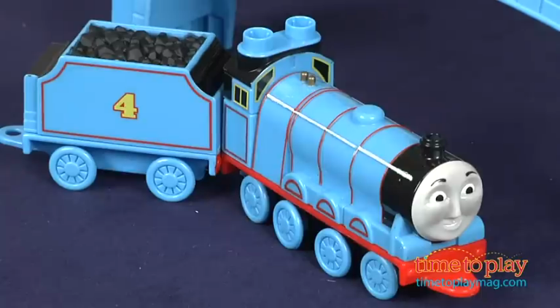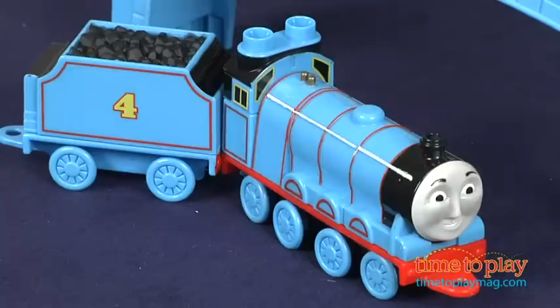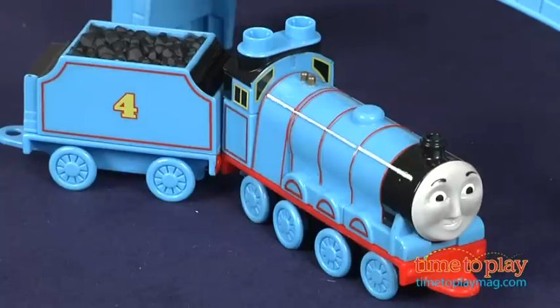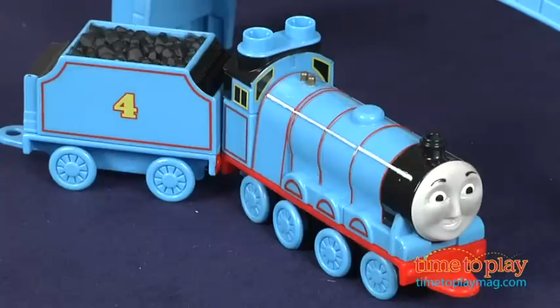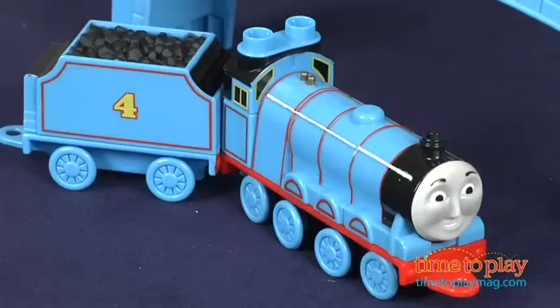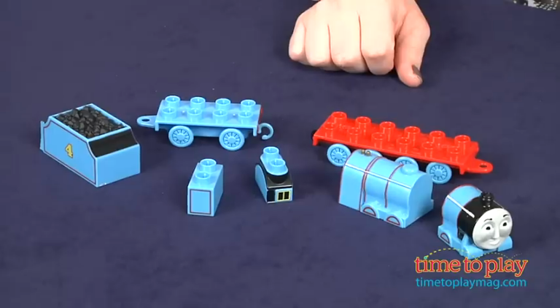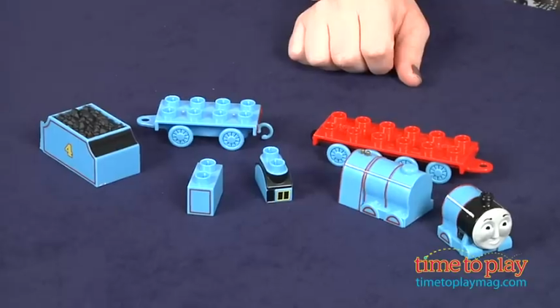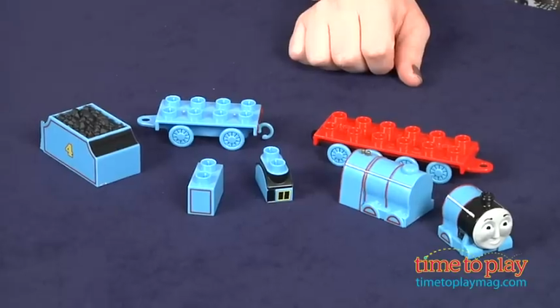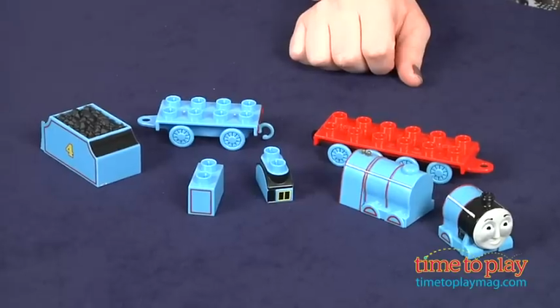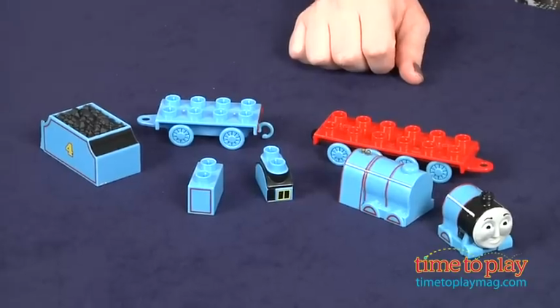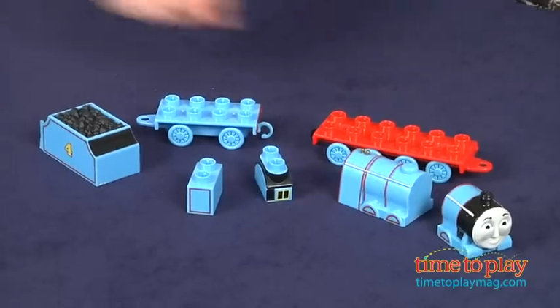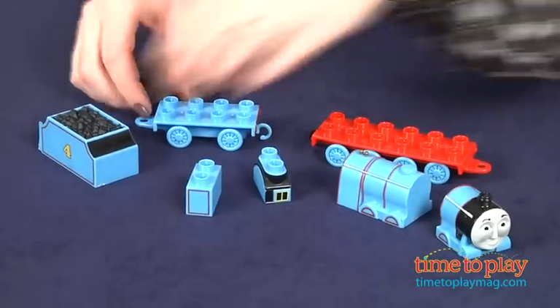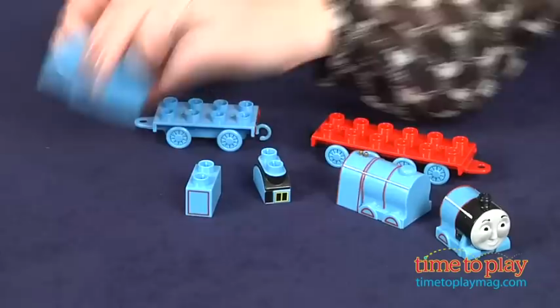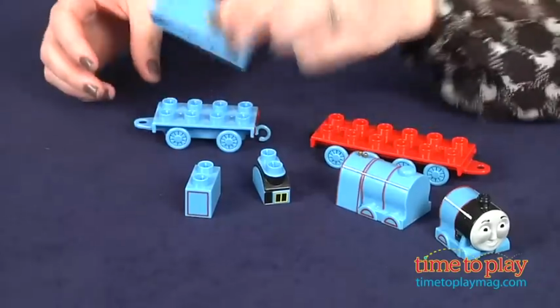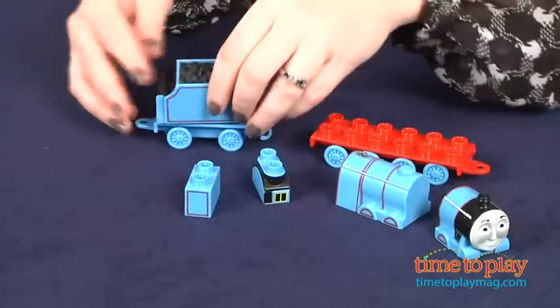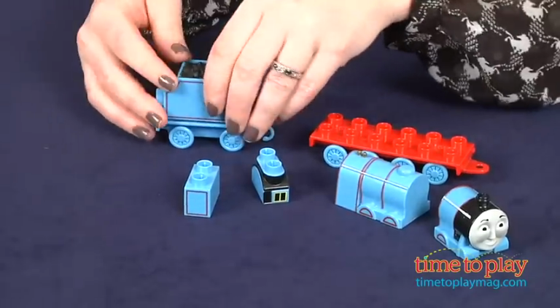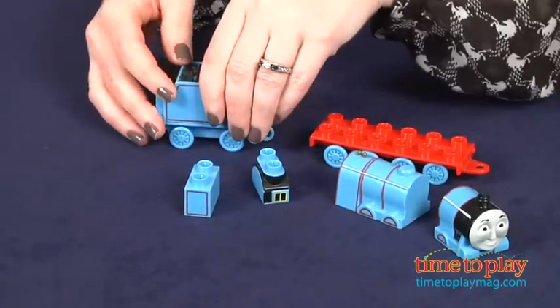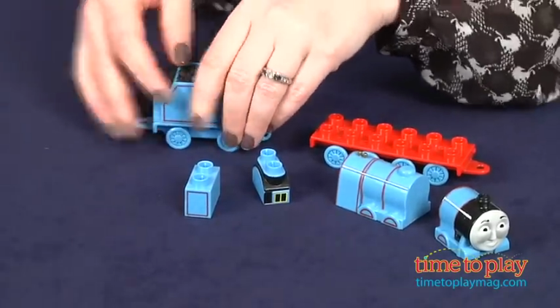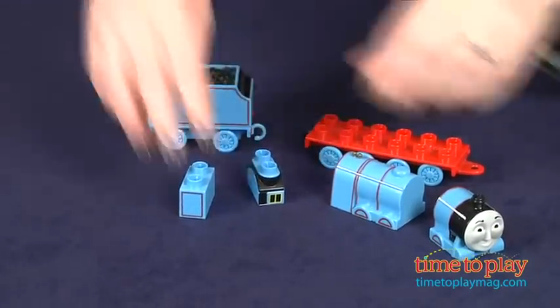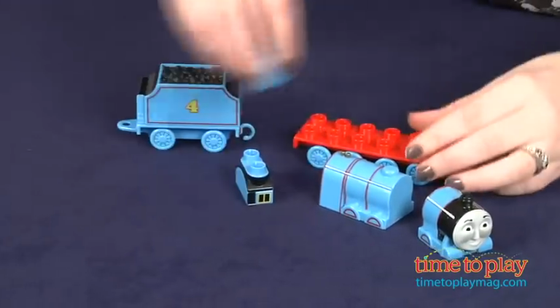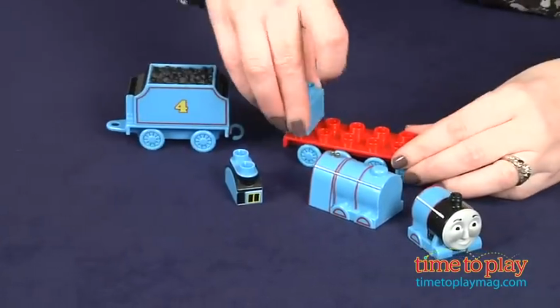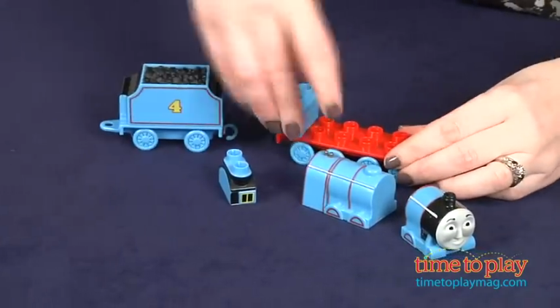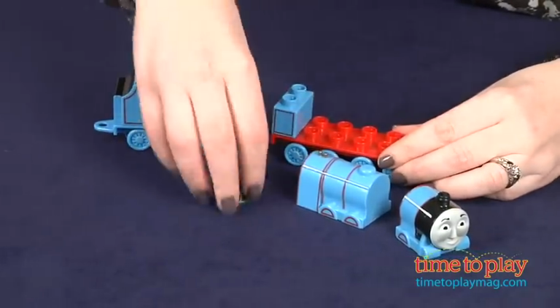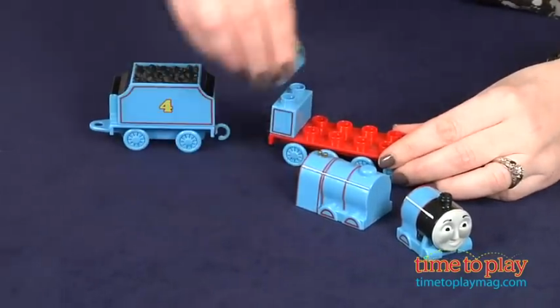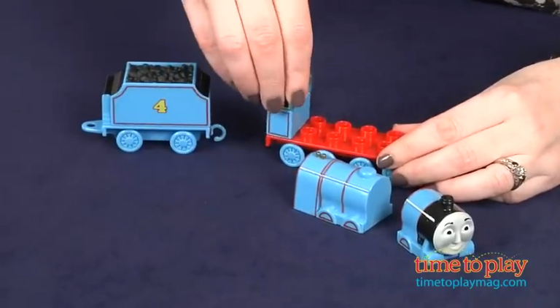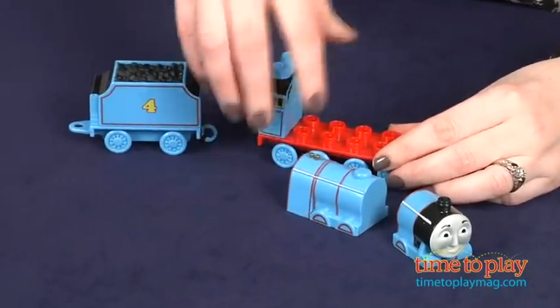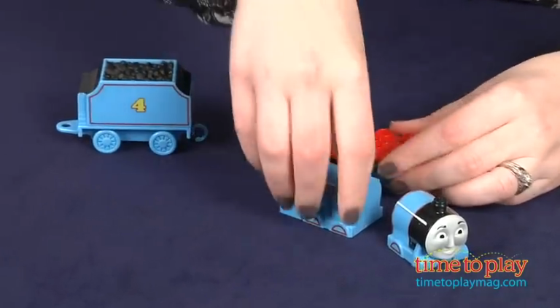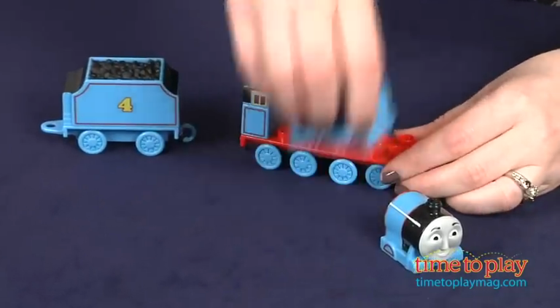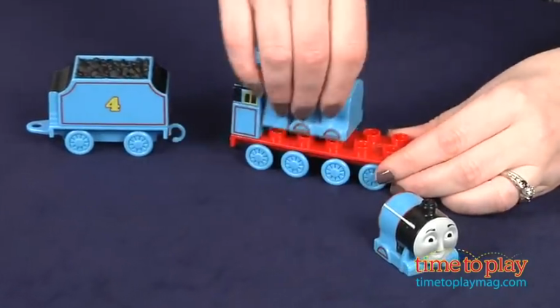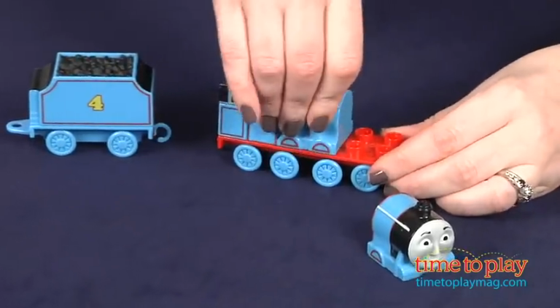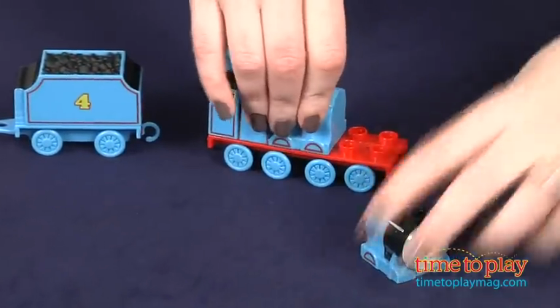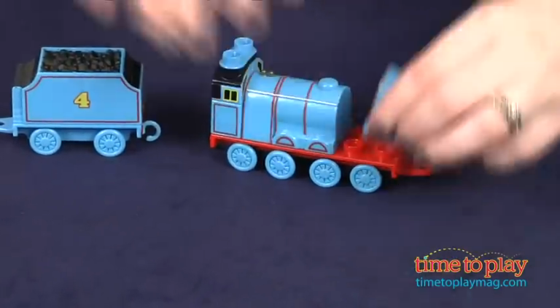It has 8 pieces, it's very easy to assemble, and Gordon features real working wheels so kids can have Gordon pull the tender across or underneath the bridge.